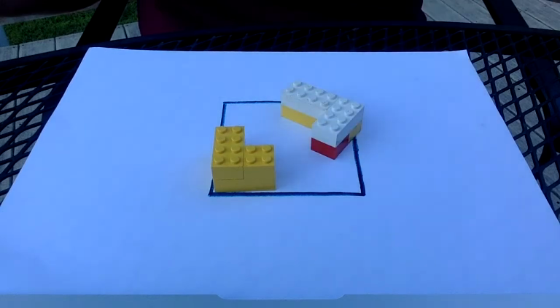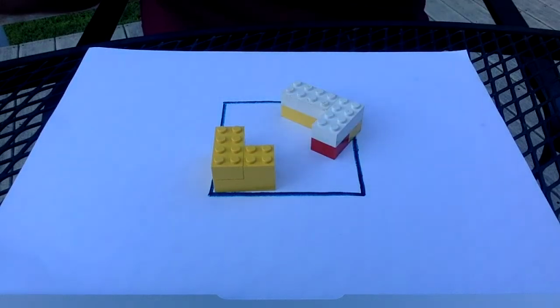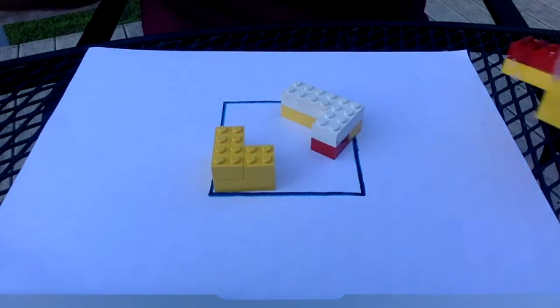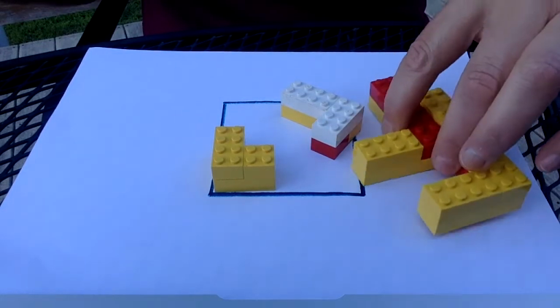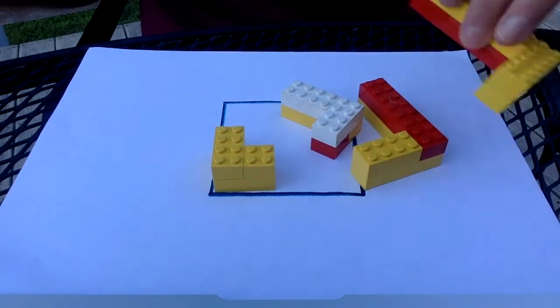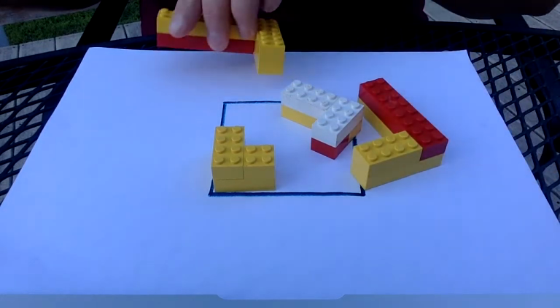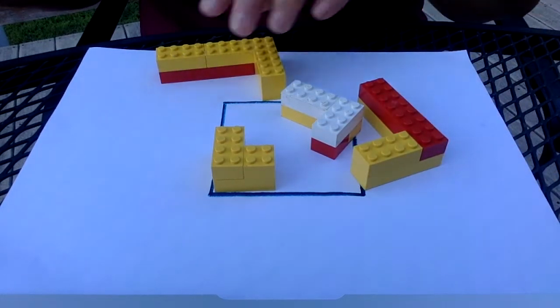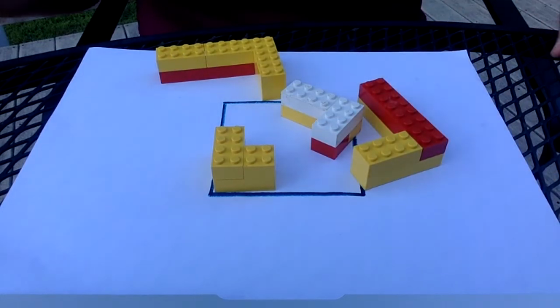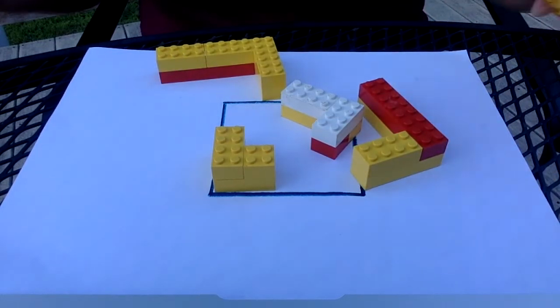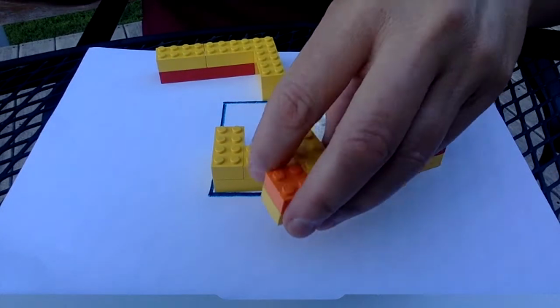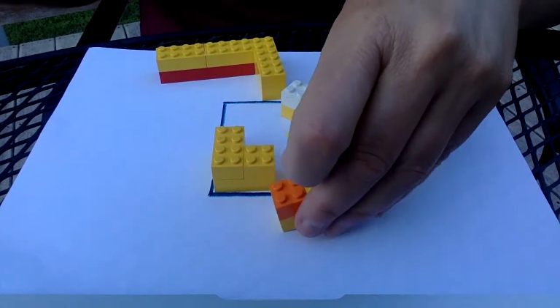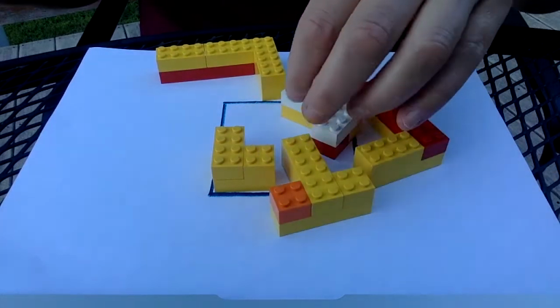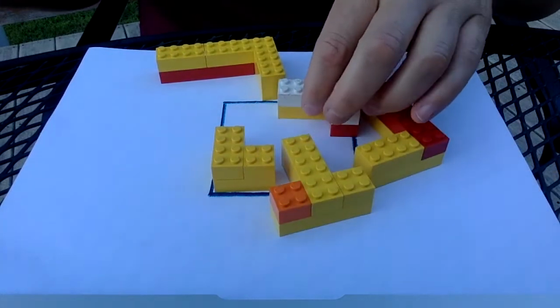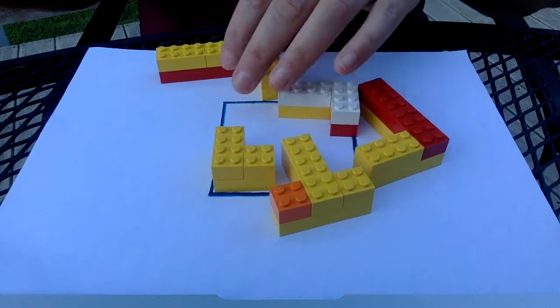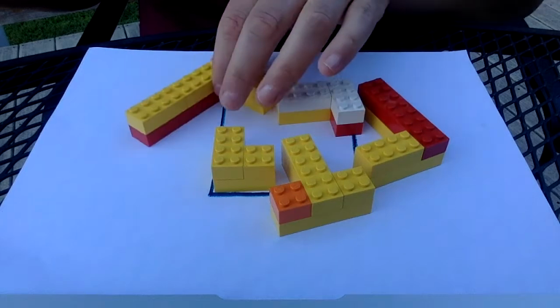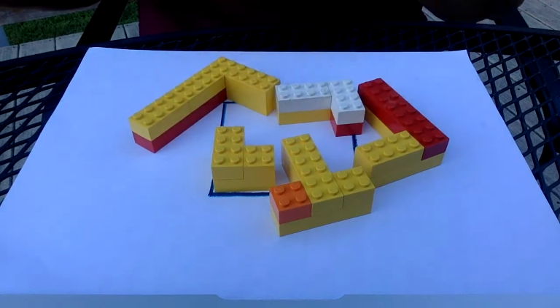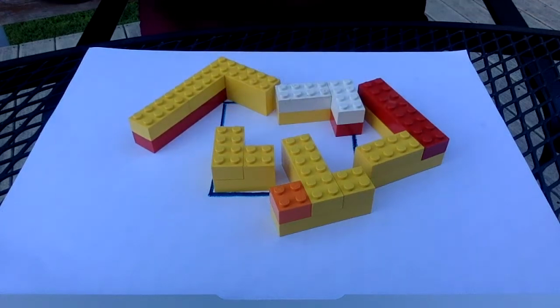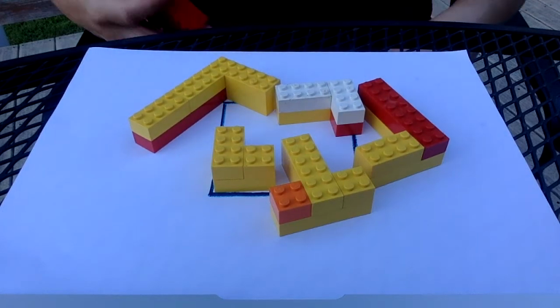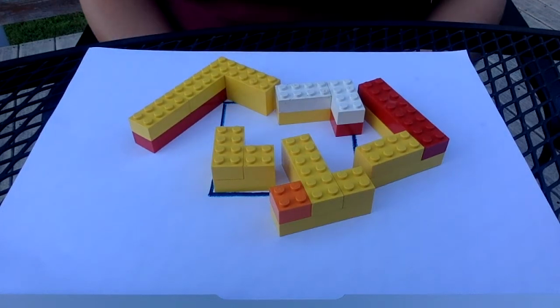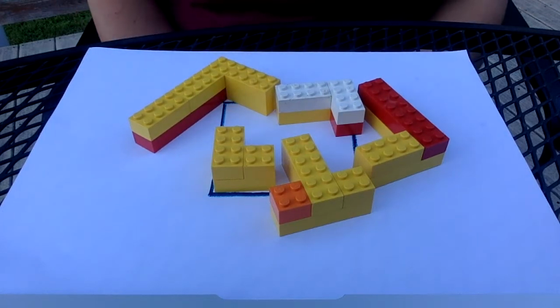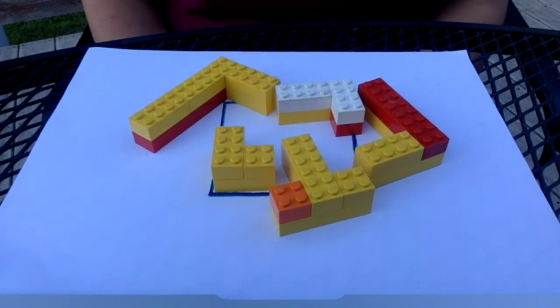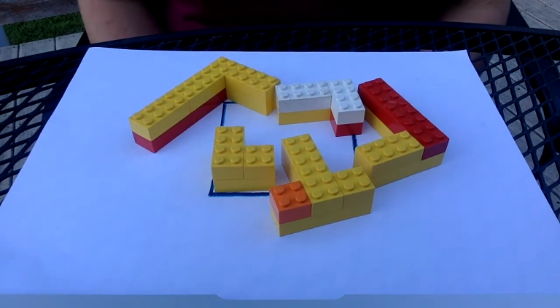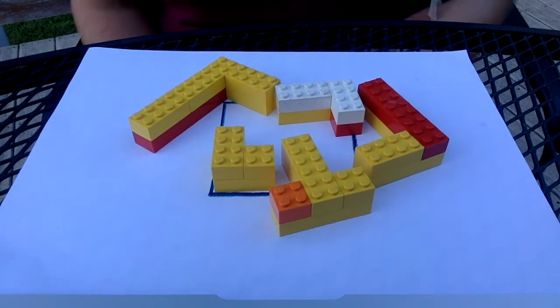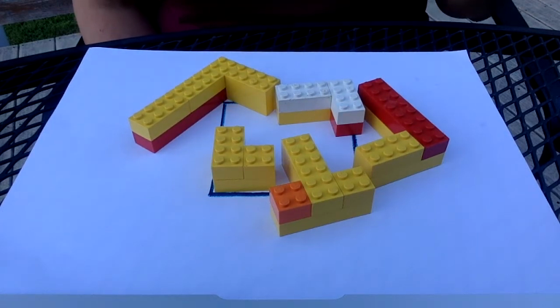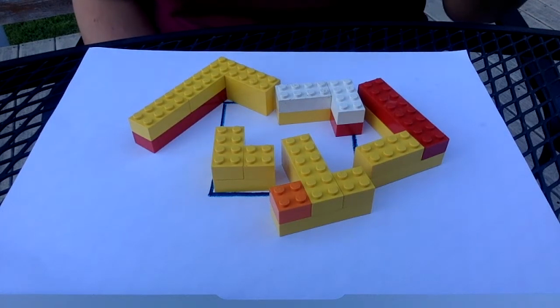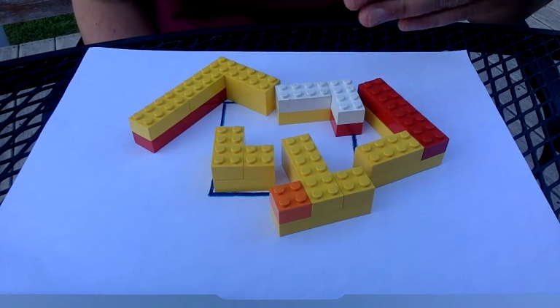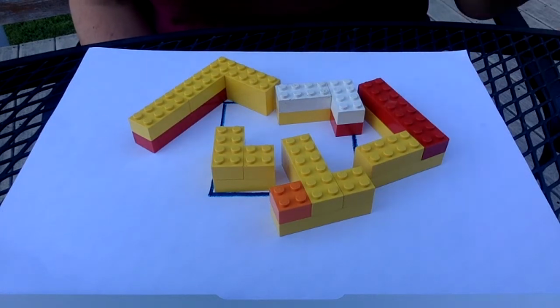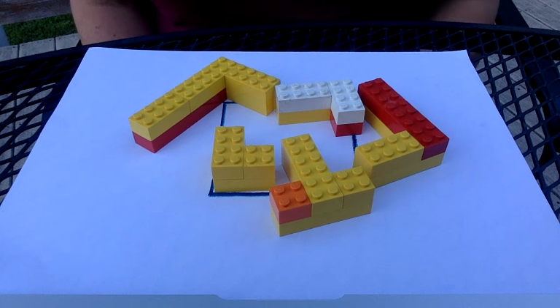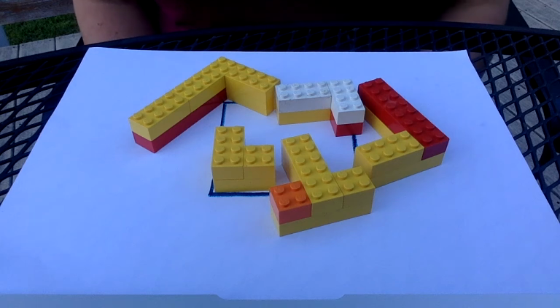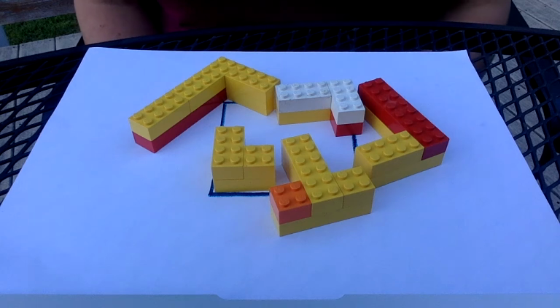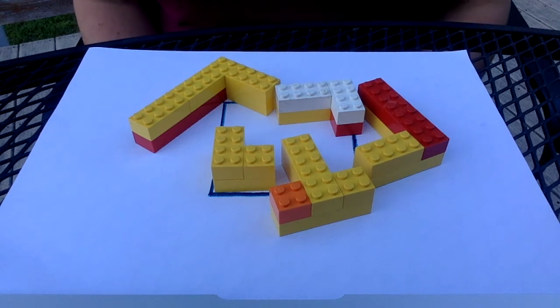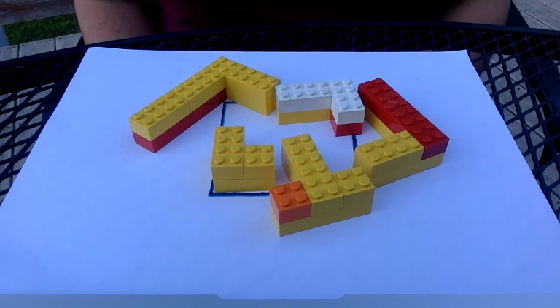I like to do this challenge as a 10 by 10 for my second graders, but third, fourth, and fifth graders have increasingly larger squares that they have to fill in.